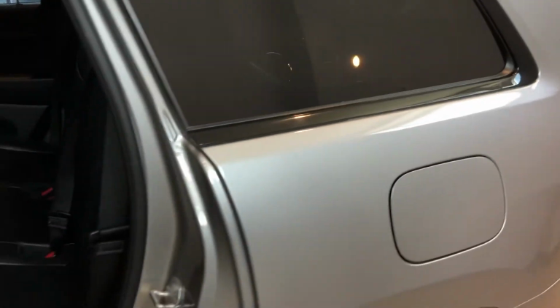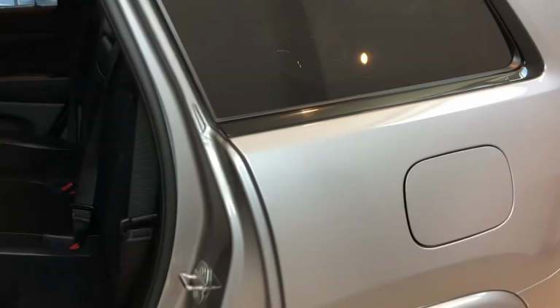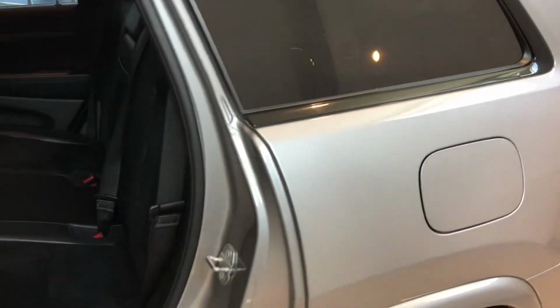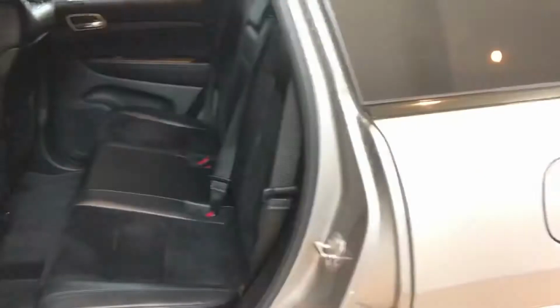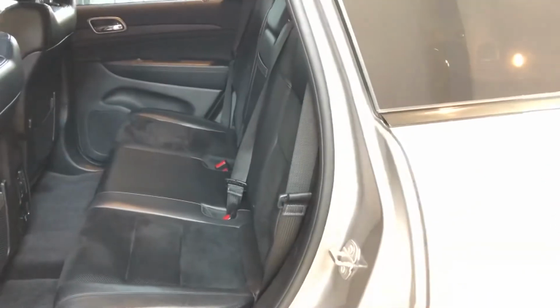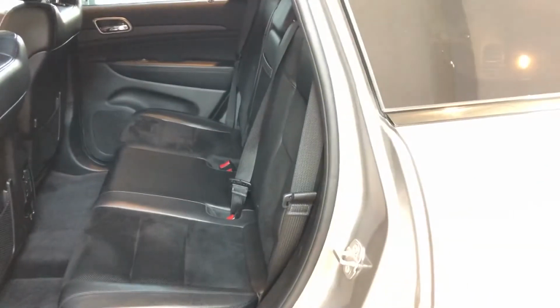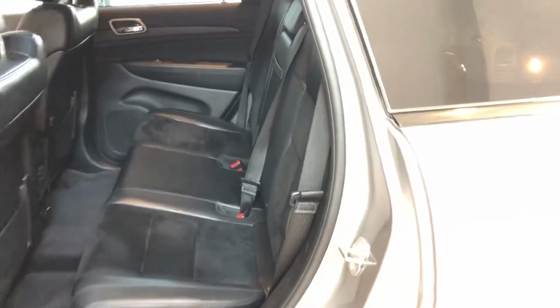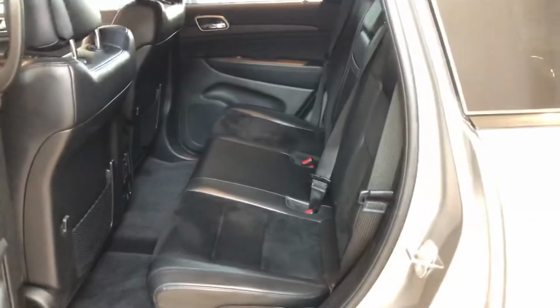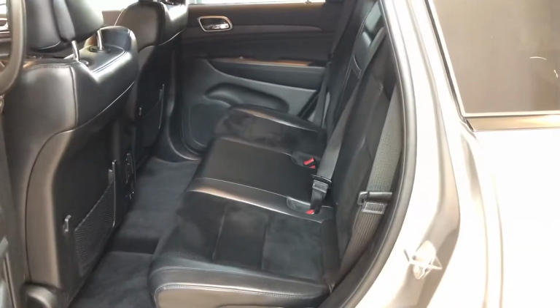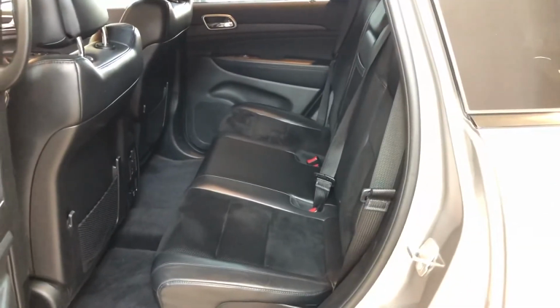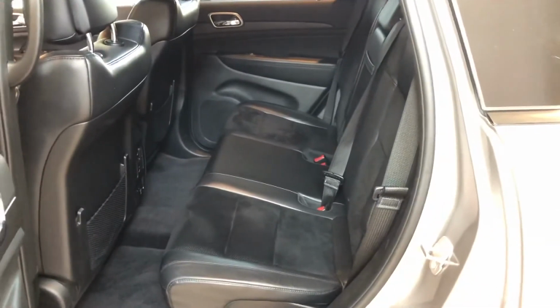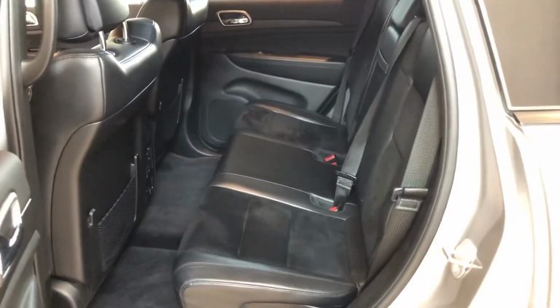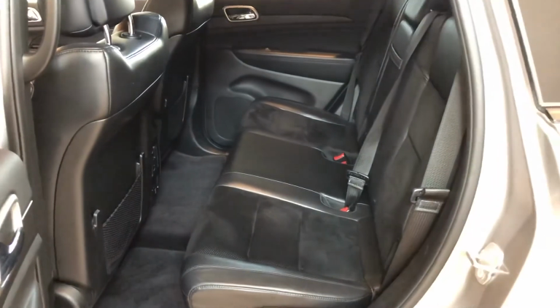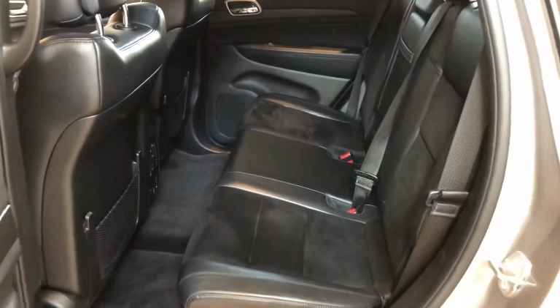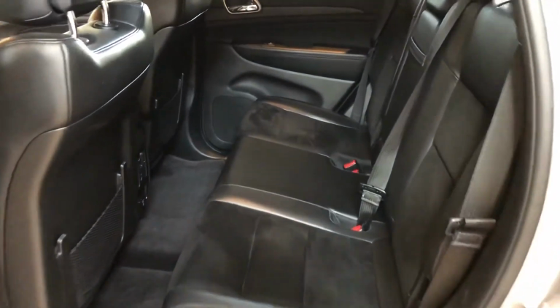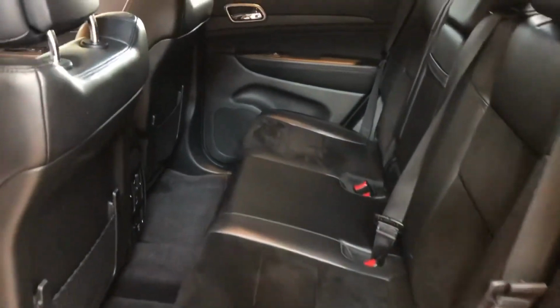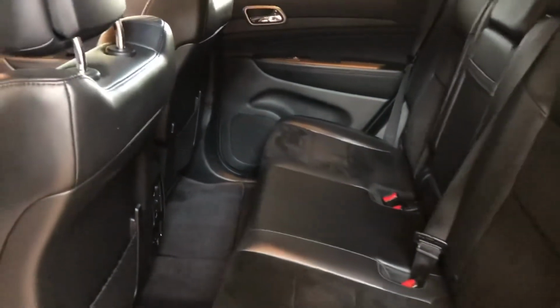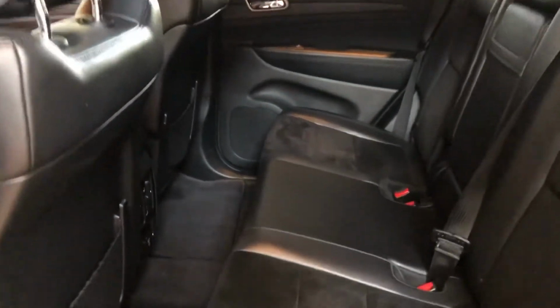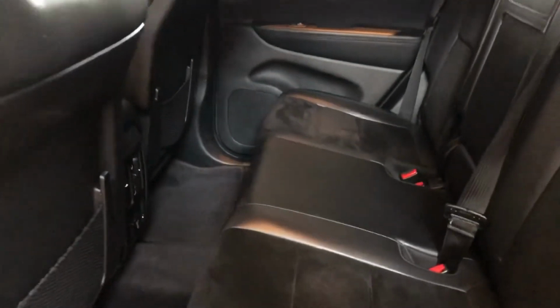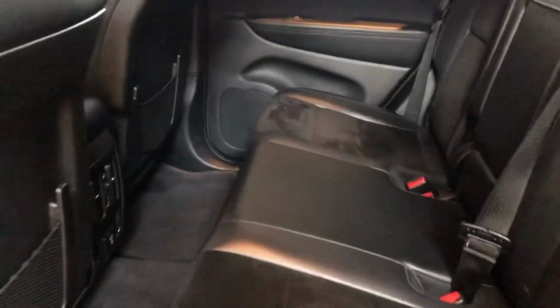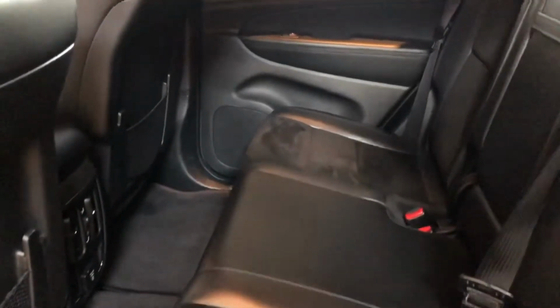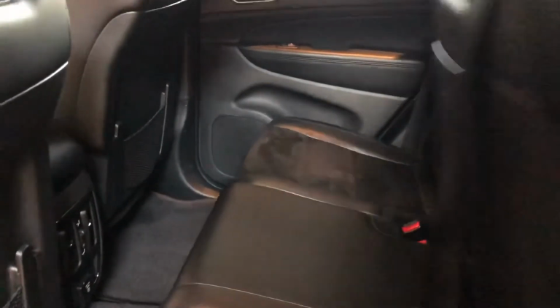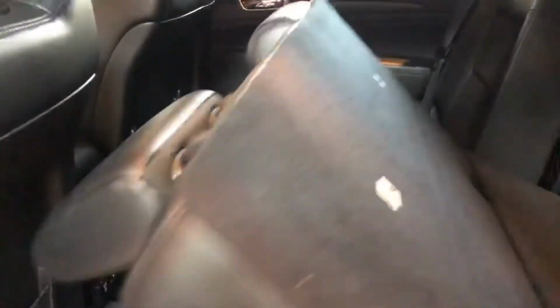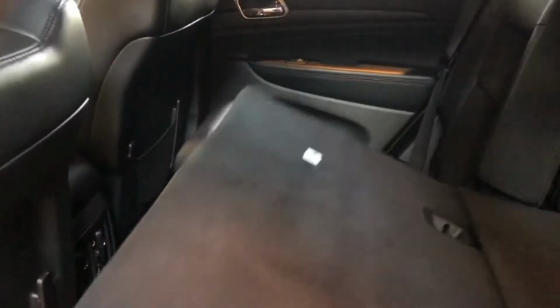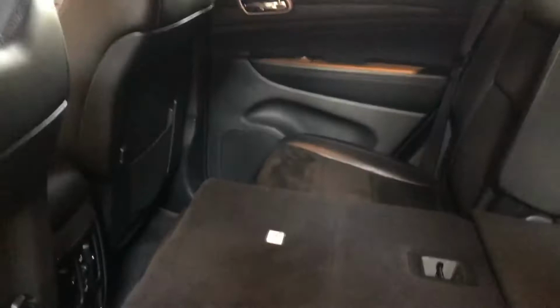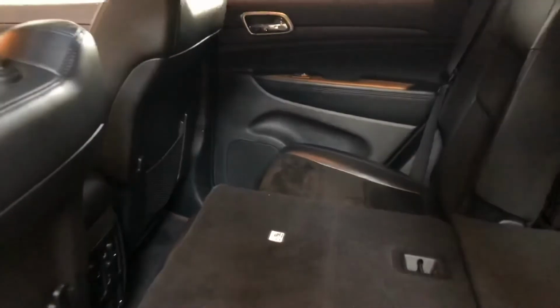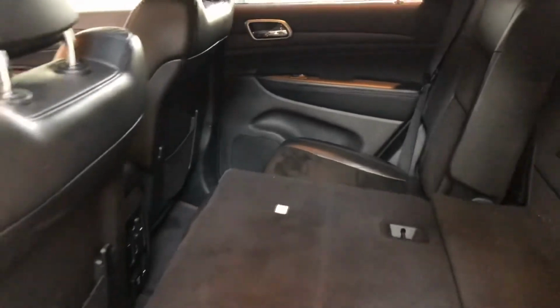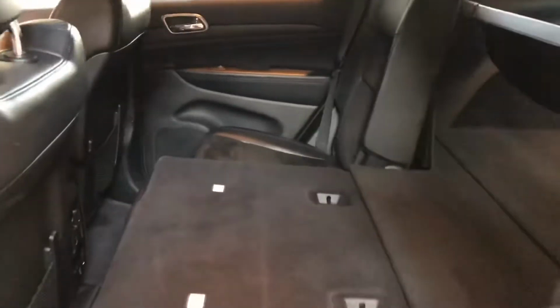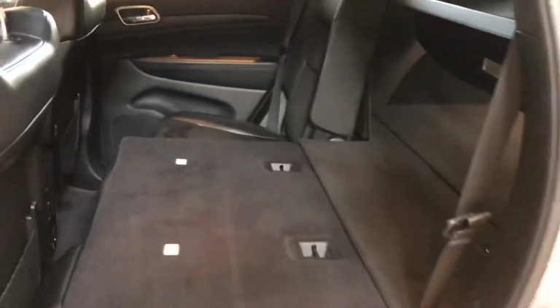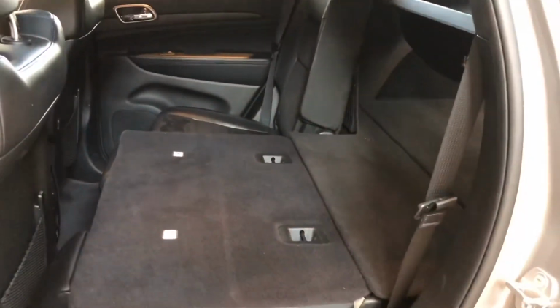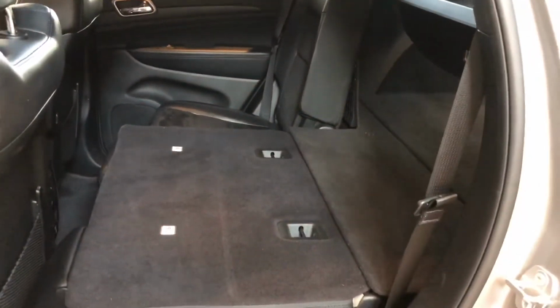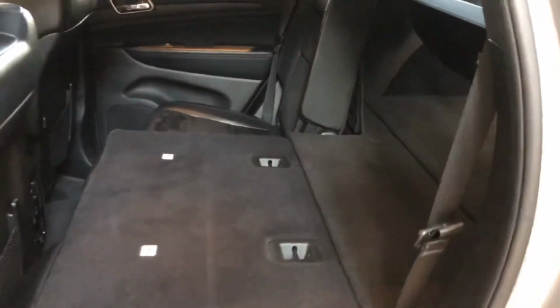The back seat has plenty of room for passengers. These seats also fold down flat, giving you extended cargo space in the rear.